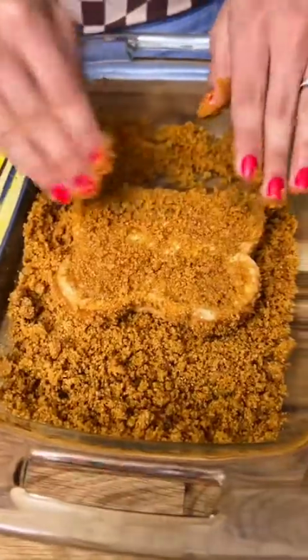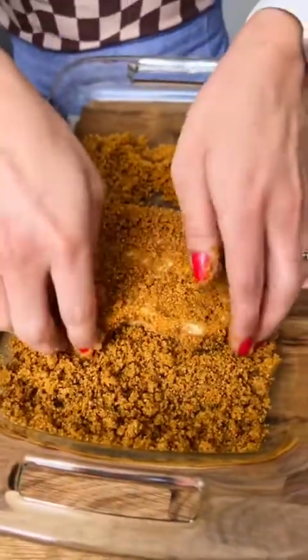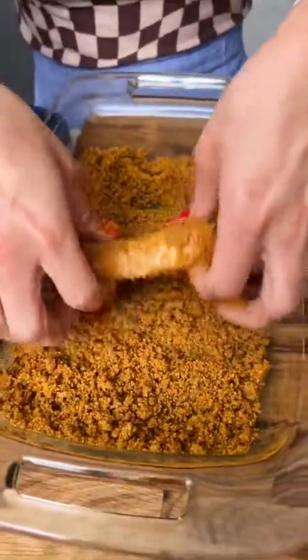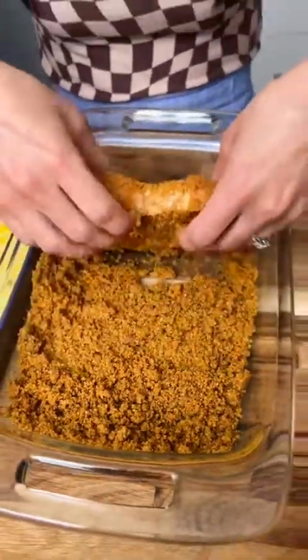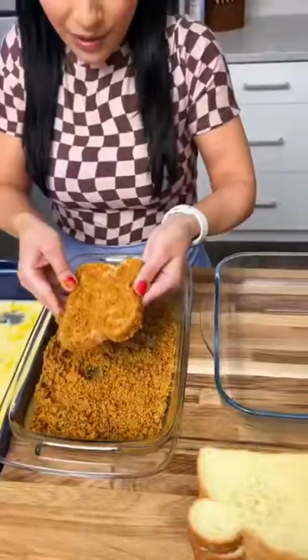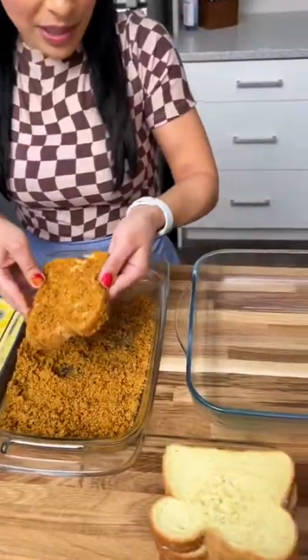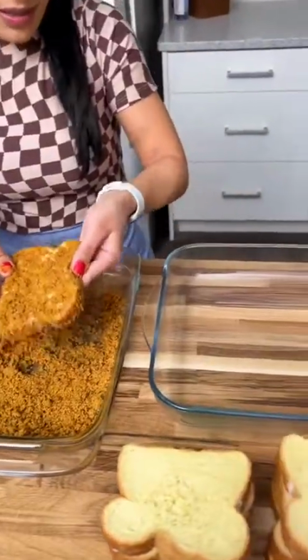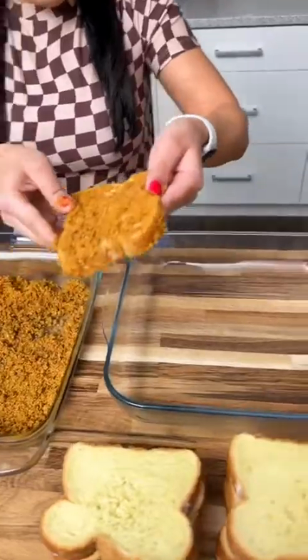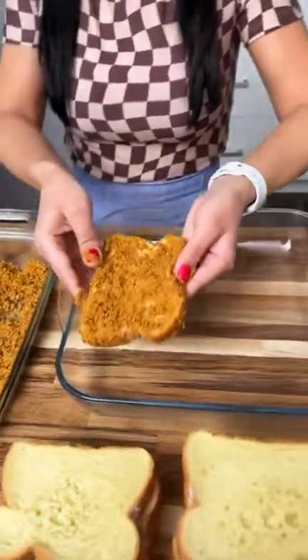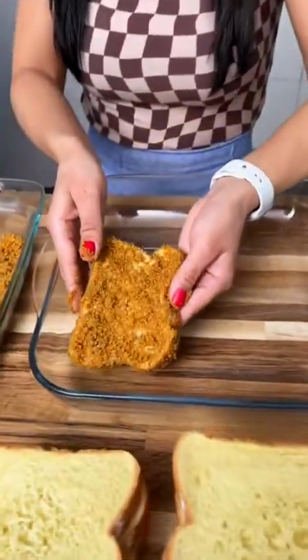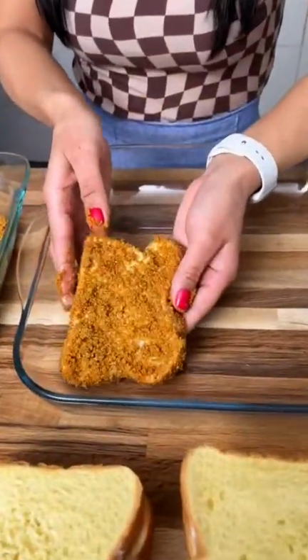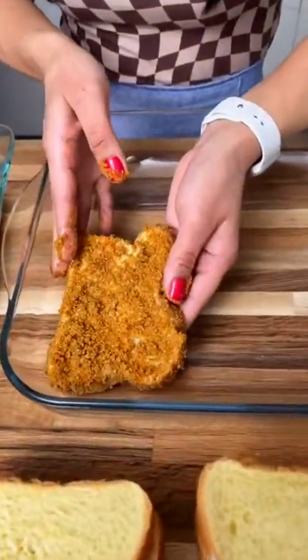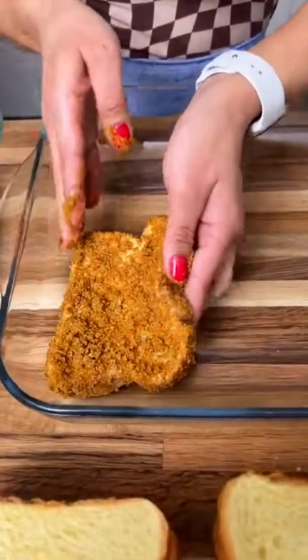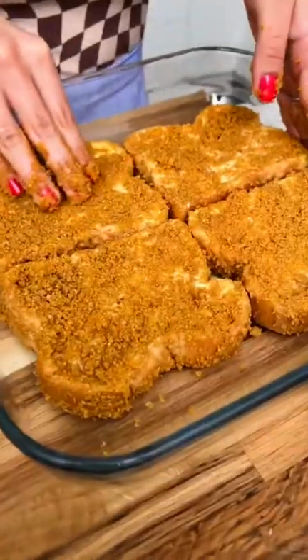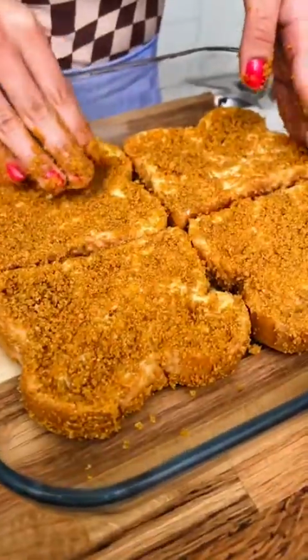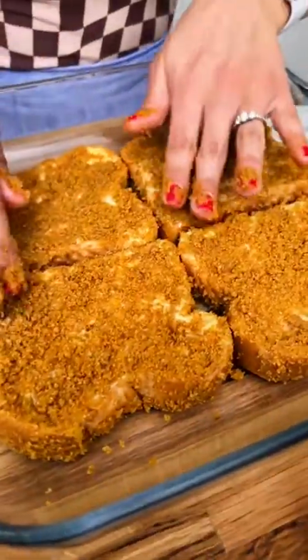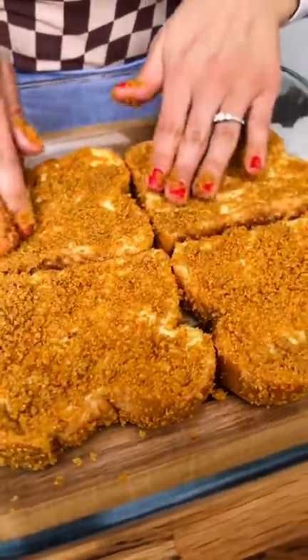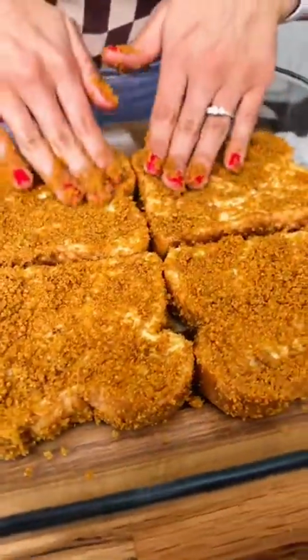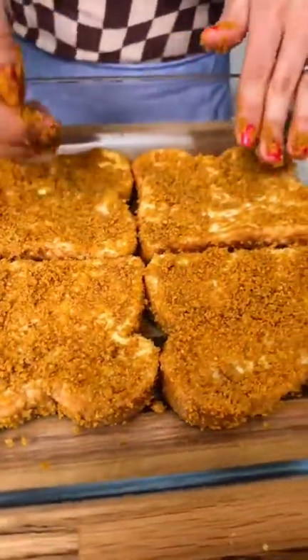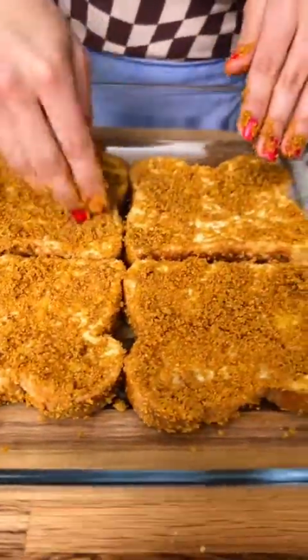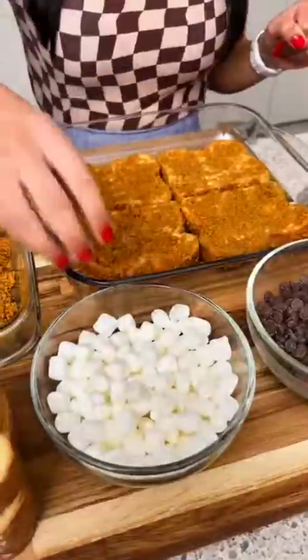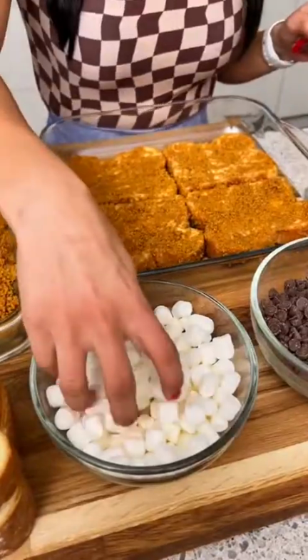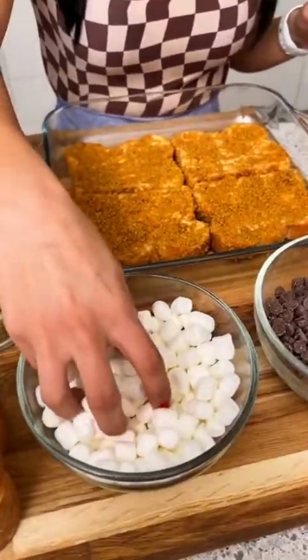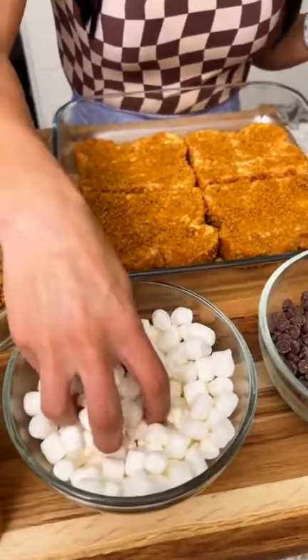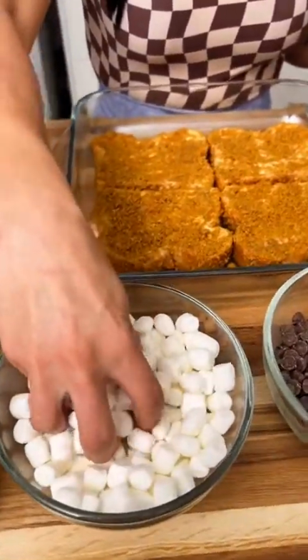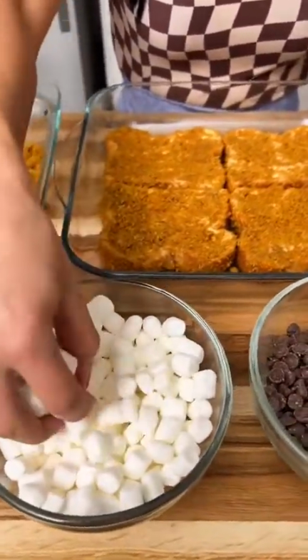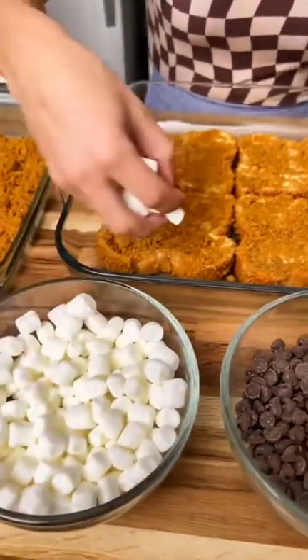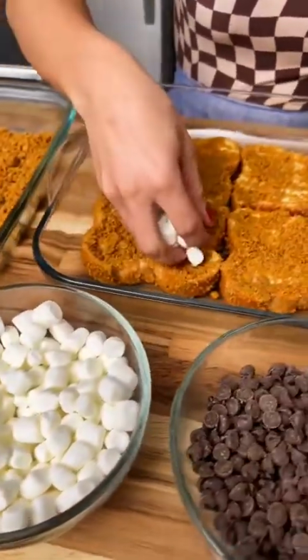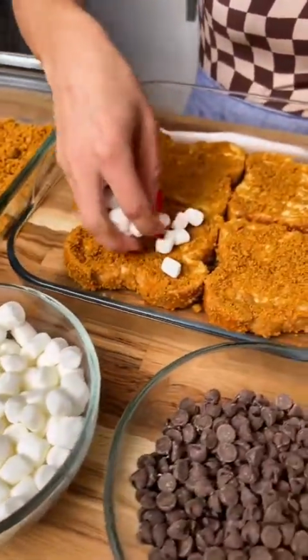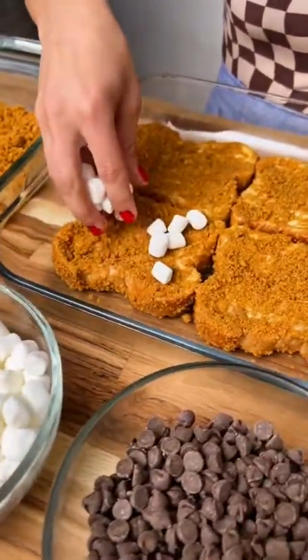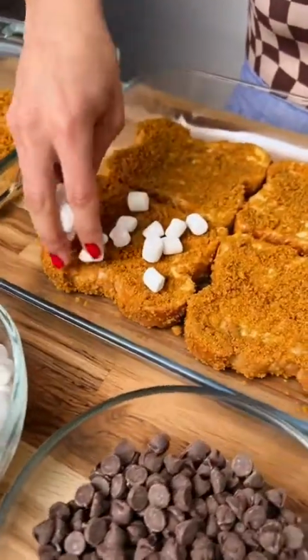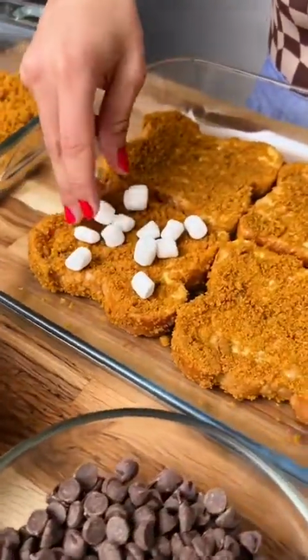Okay, that looks good. I'm going to take this and place it in a nine by nine dish. Now I'm going to take some mini marshmallows and just kind of place those on each one.